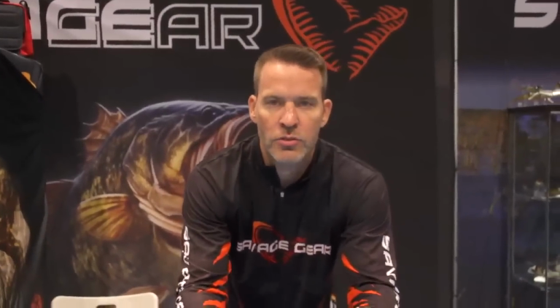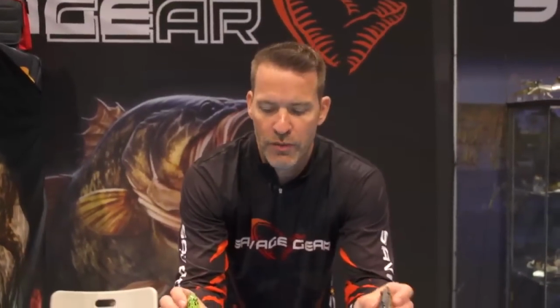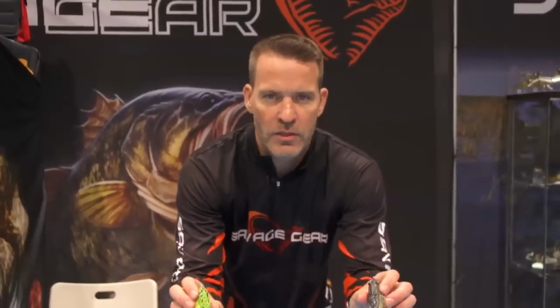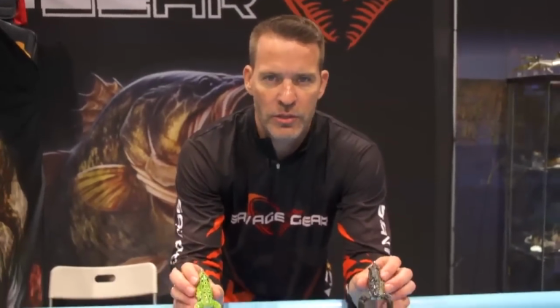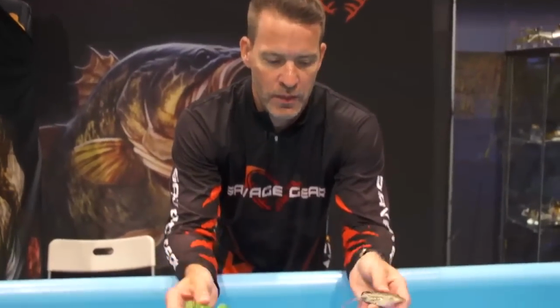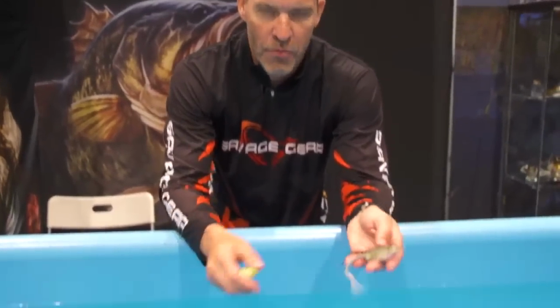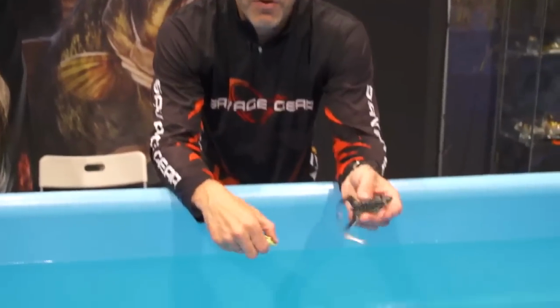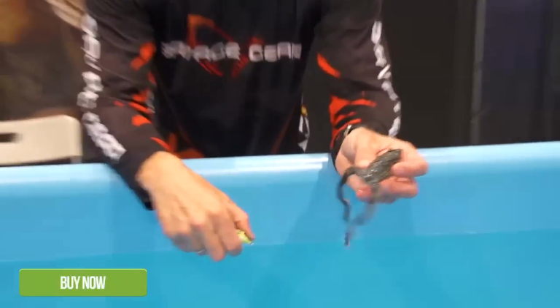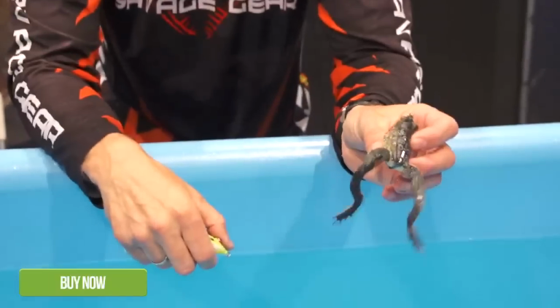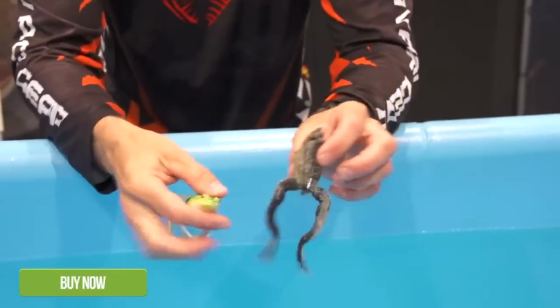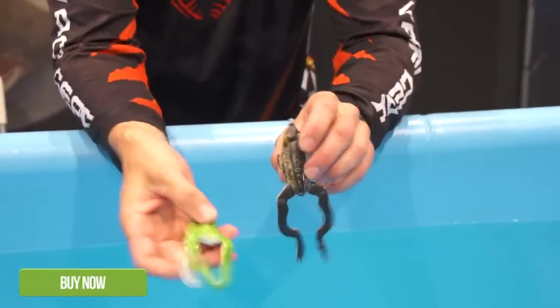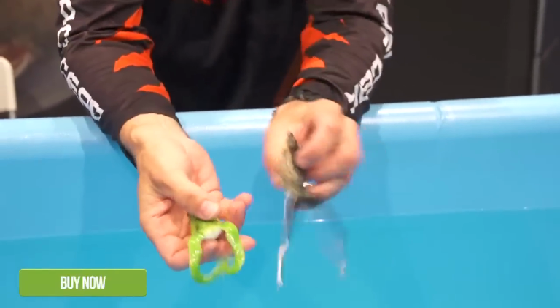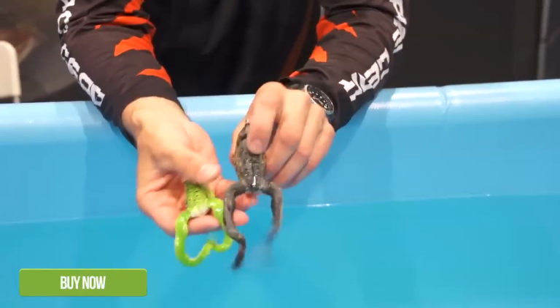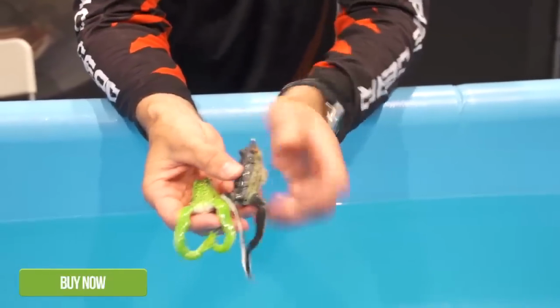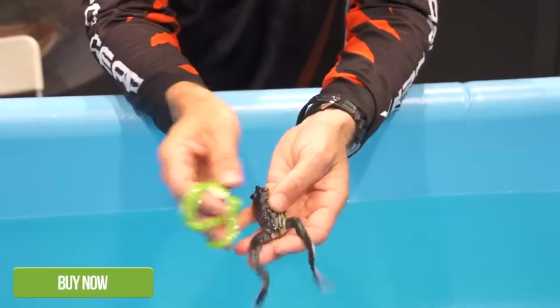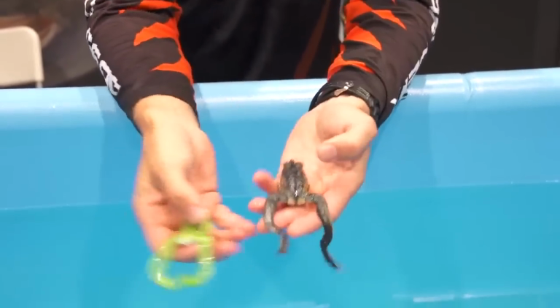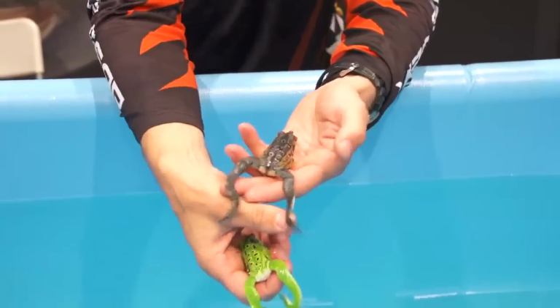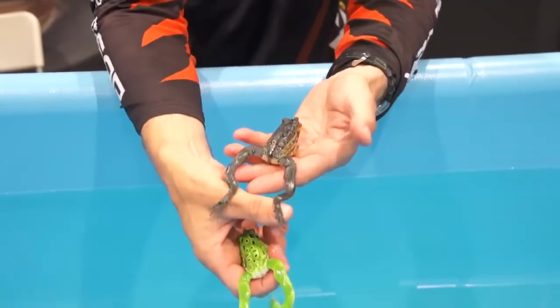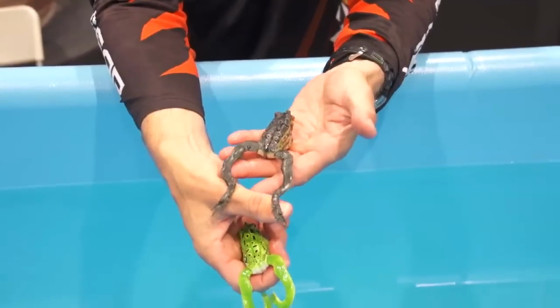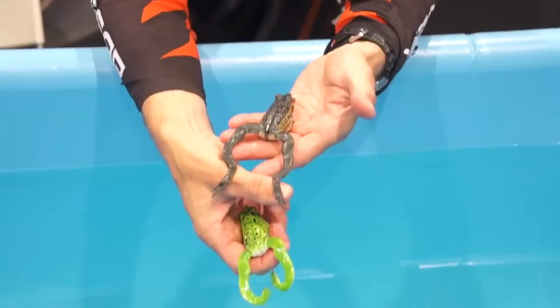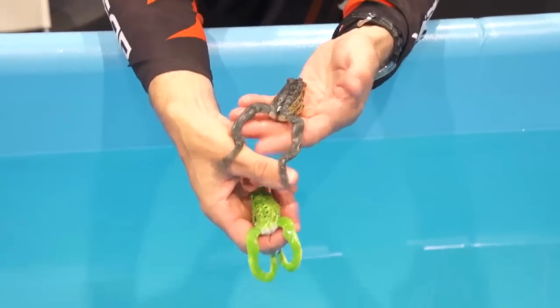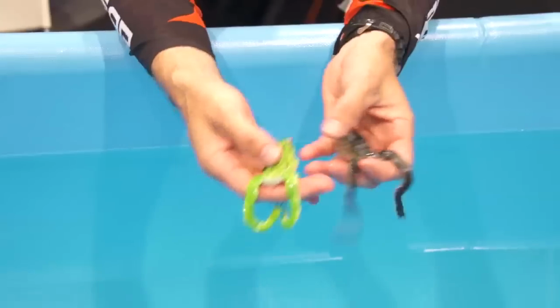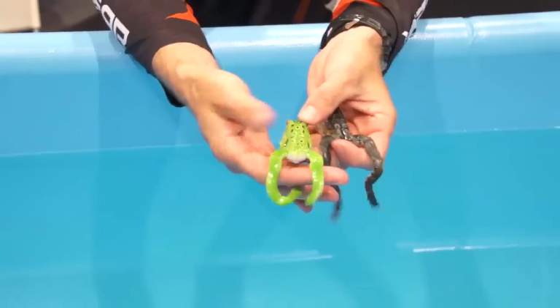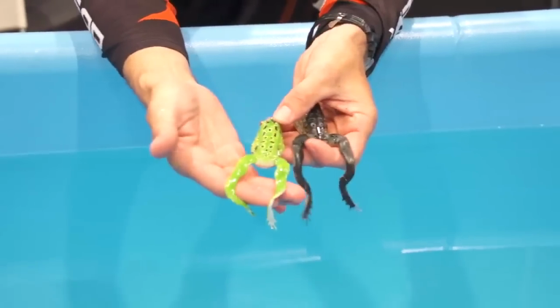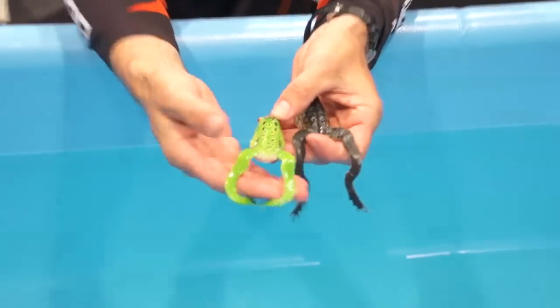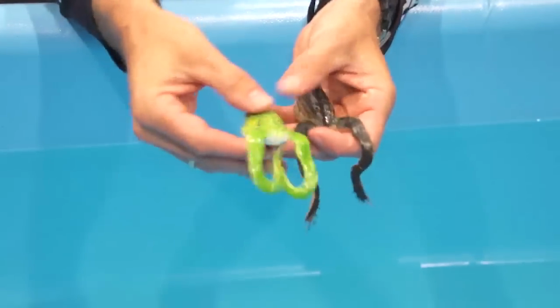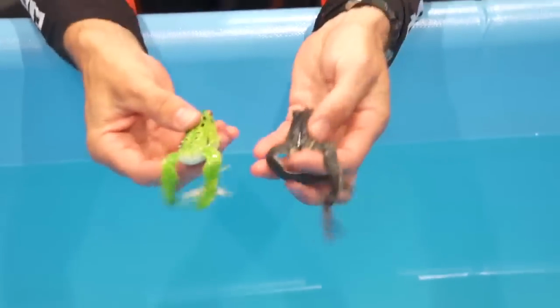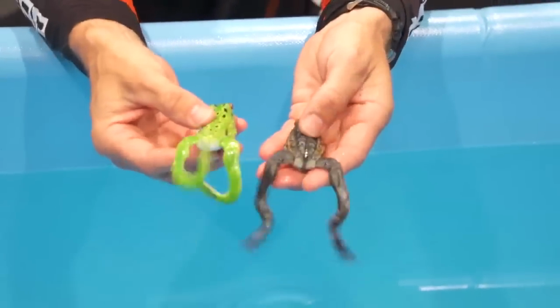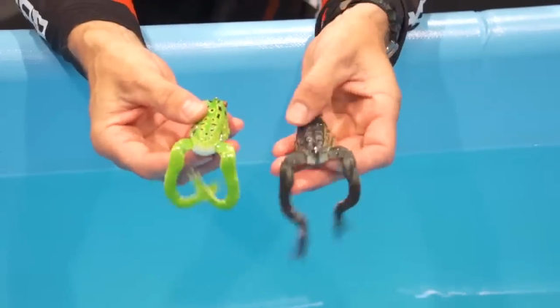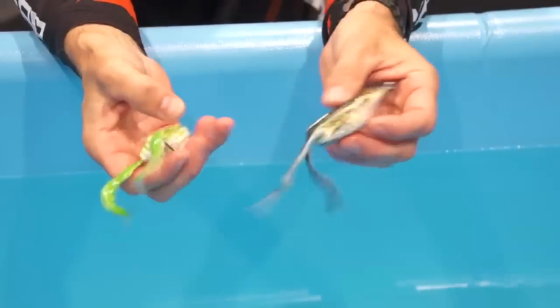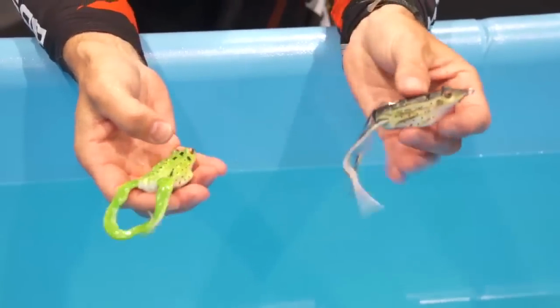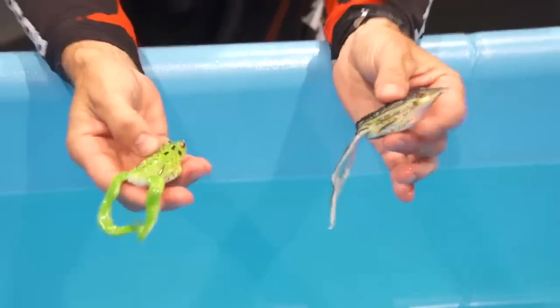I've got two new great frogs I want to show you — the 3D frog from Savage Gear. I've got two different types: one is an imitation leg and the other one is a reaction leg. Same body, 3D scanned, but with two different legs.